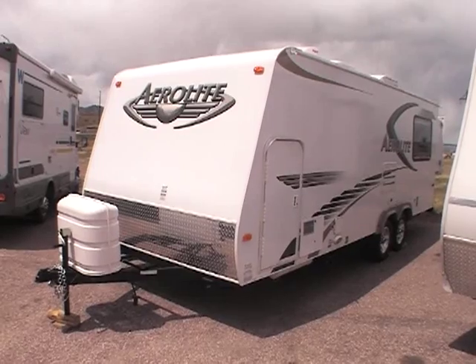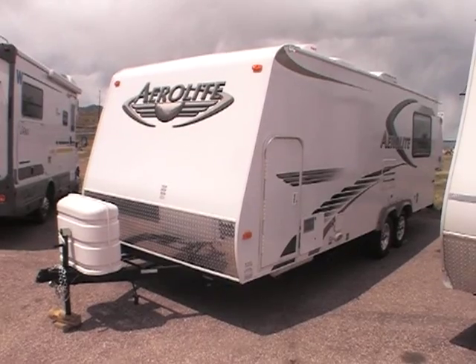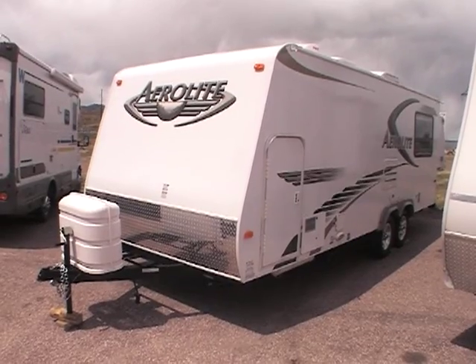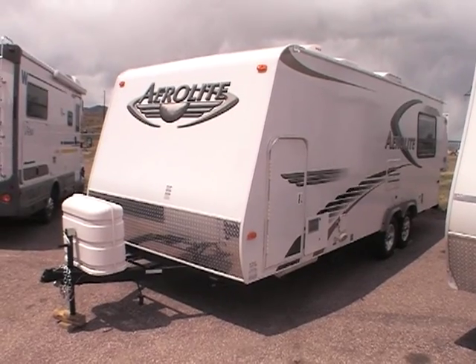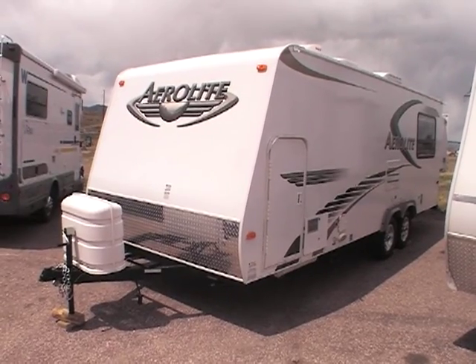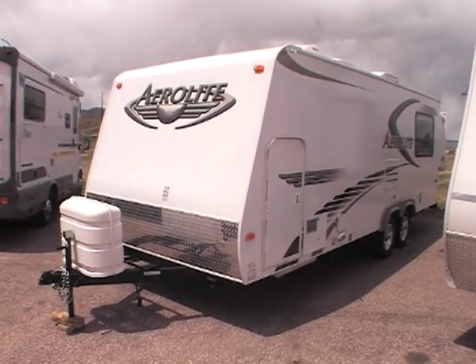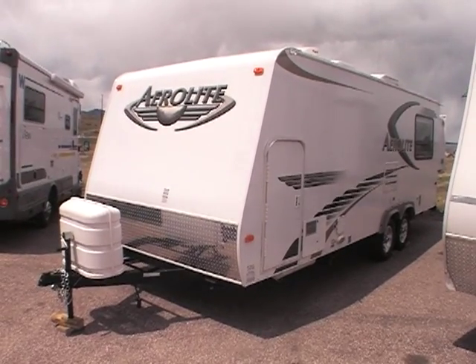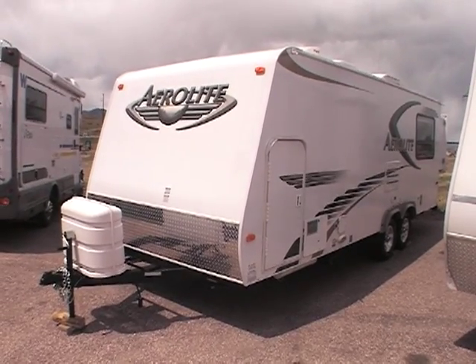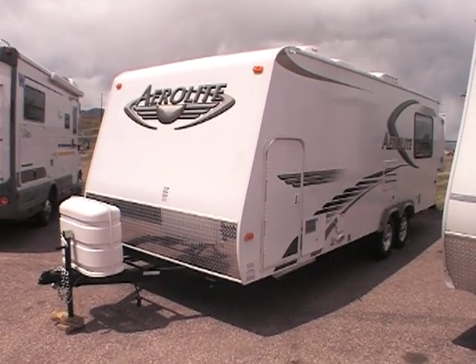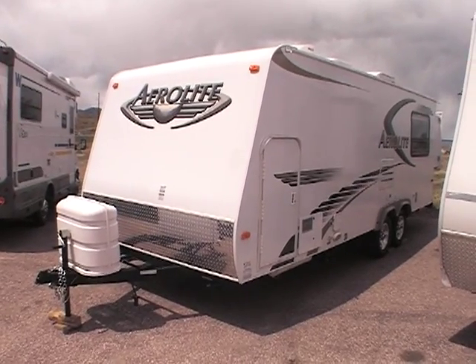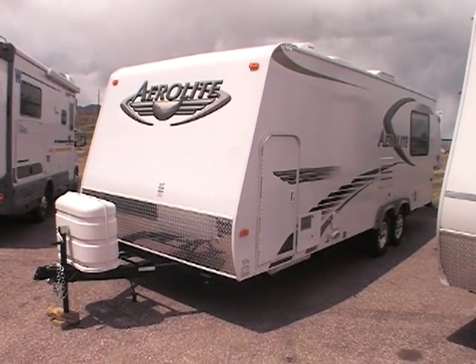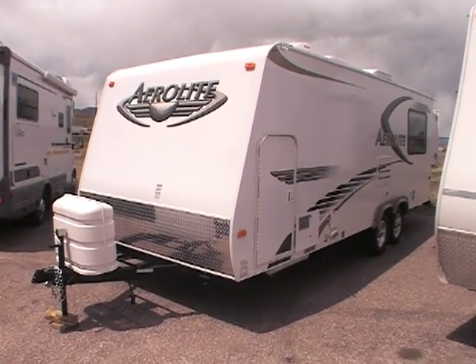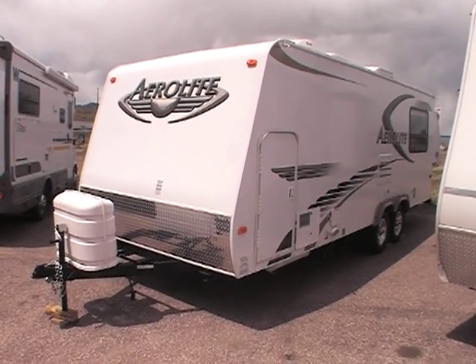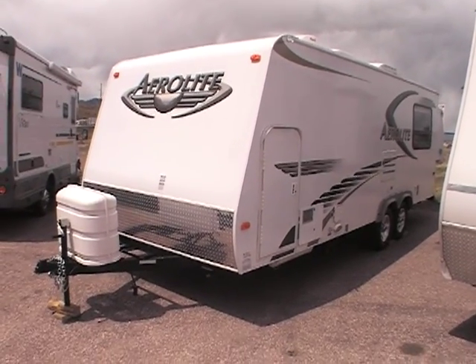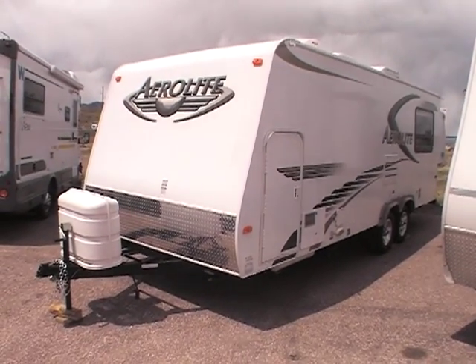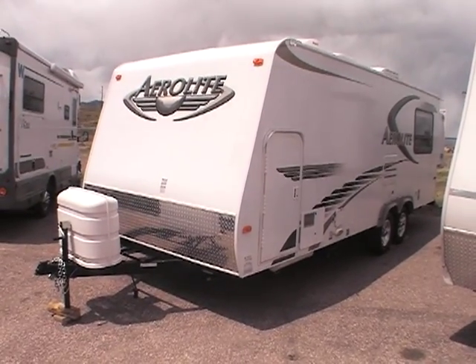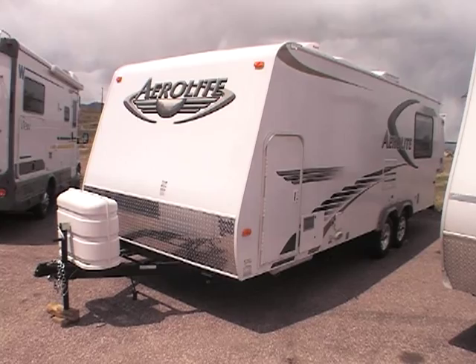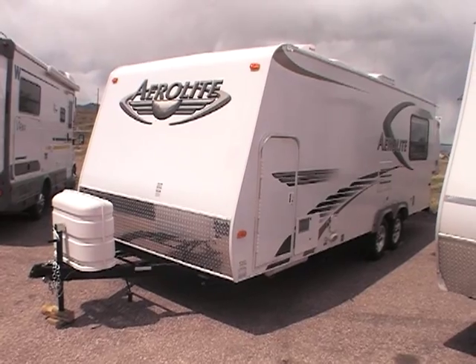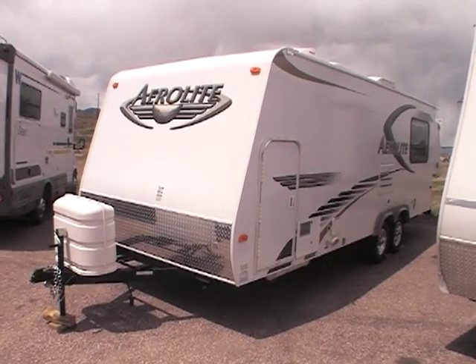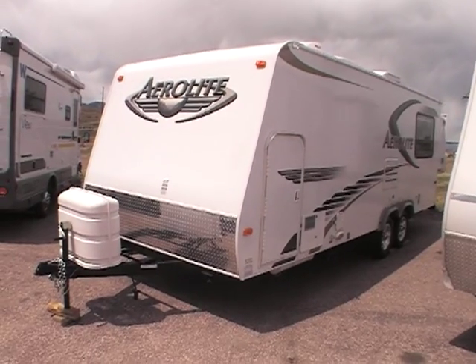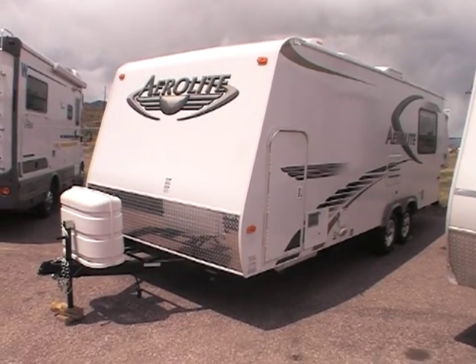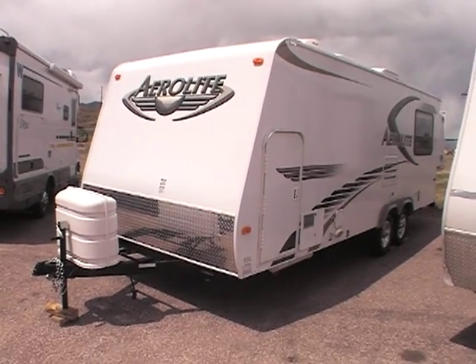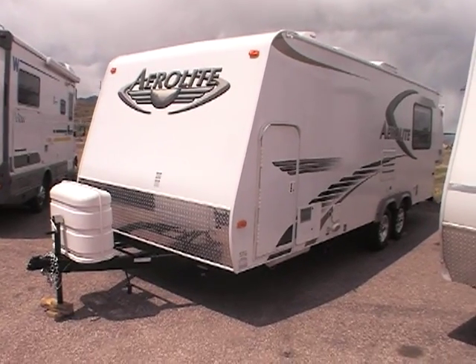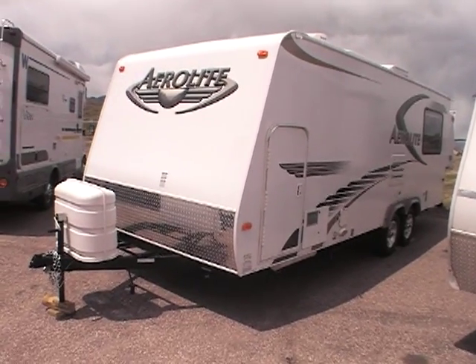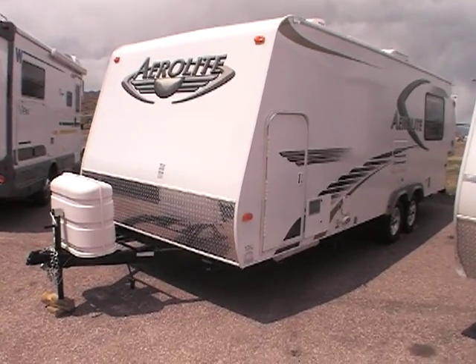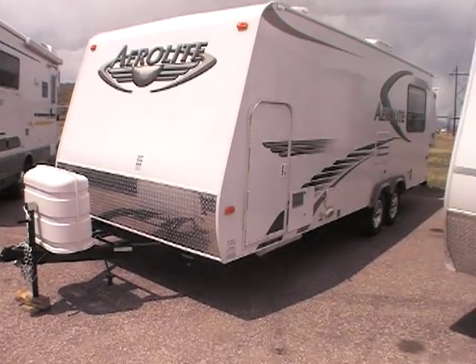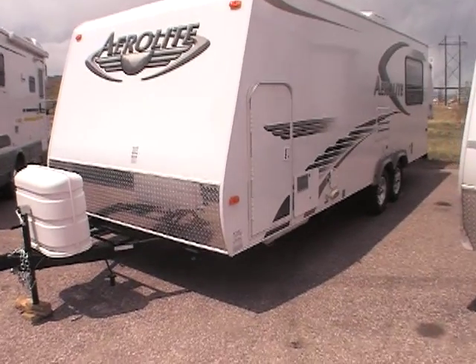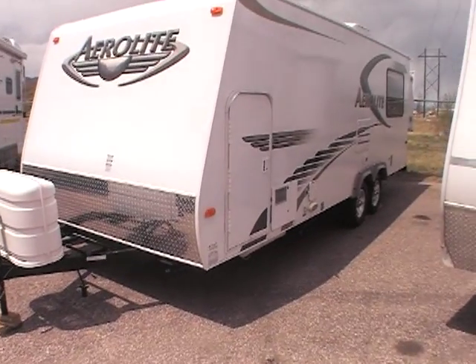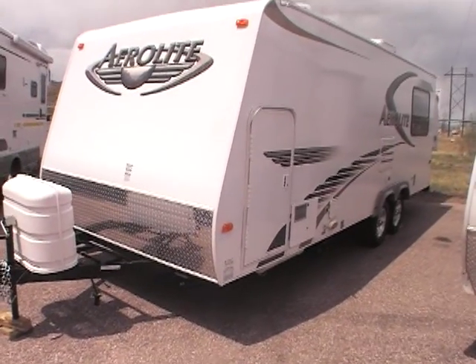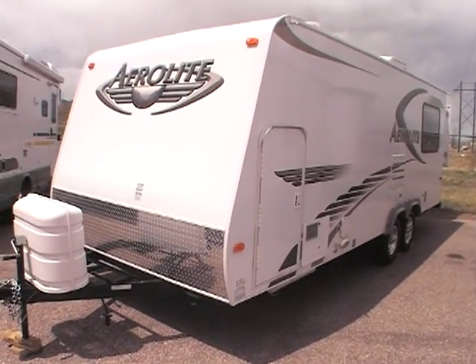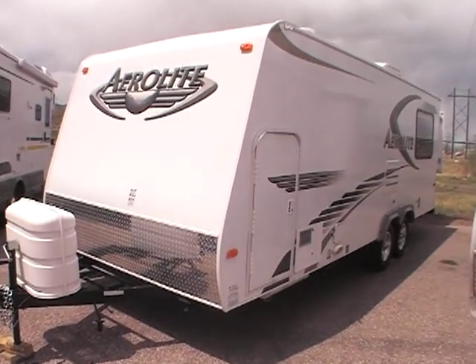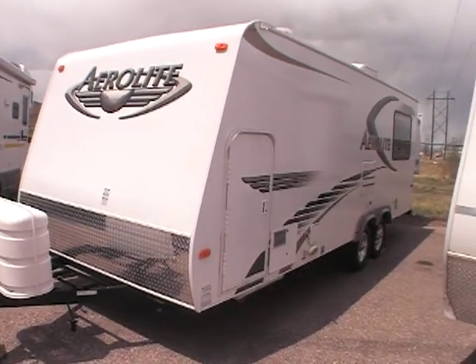This video is for a 2008 Aerolite made by Dutchman. Just want to walk around the outside showing its exceptional condition. This is really a cool coach, very lightweight.